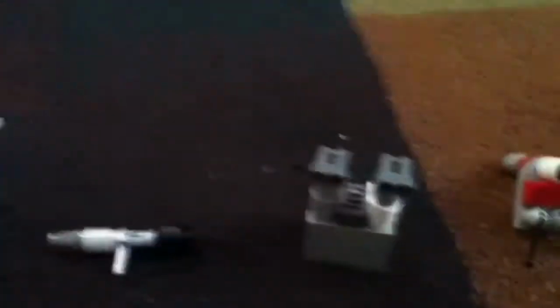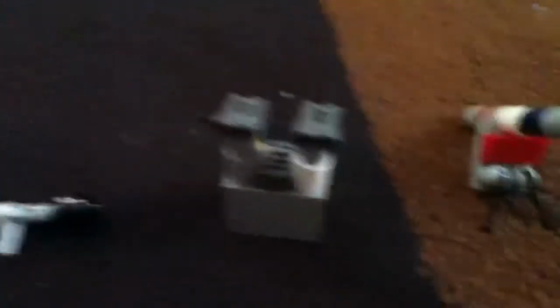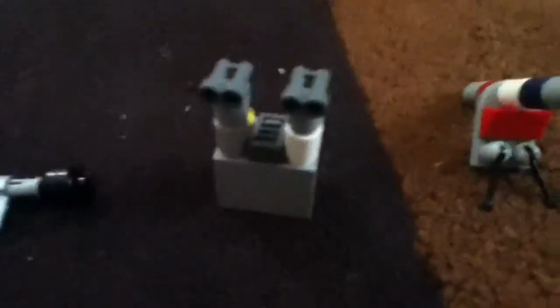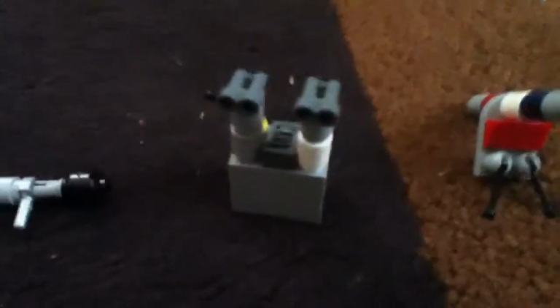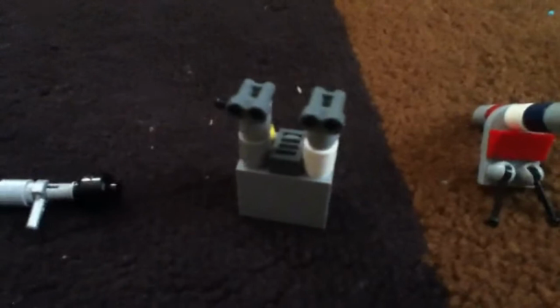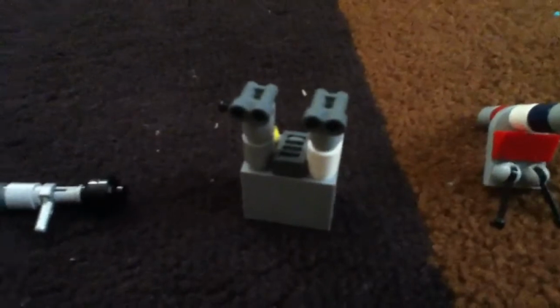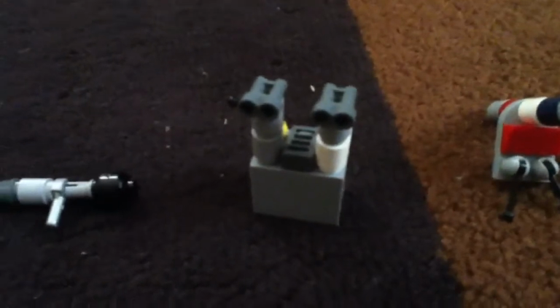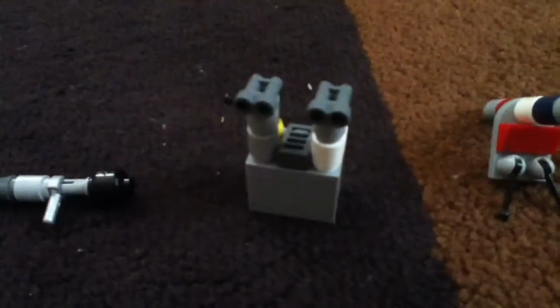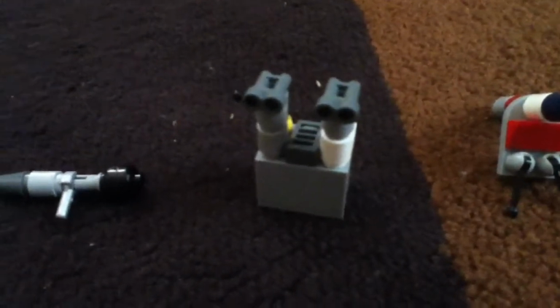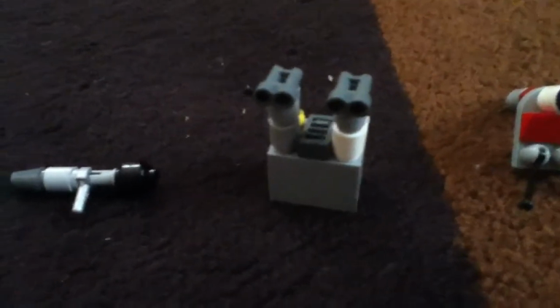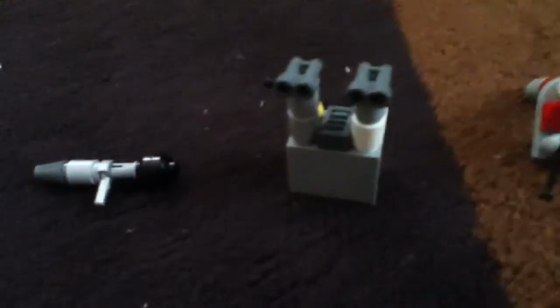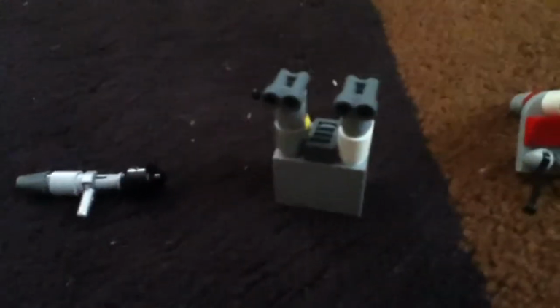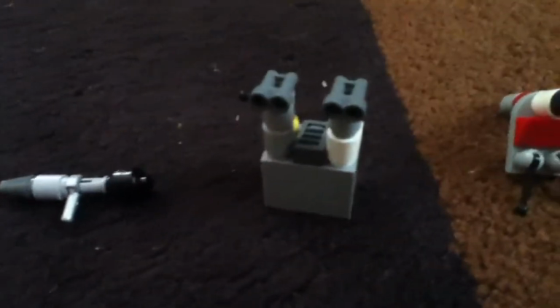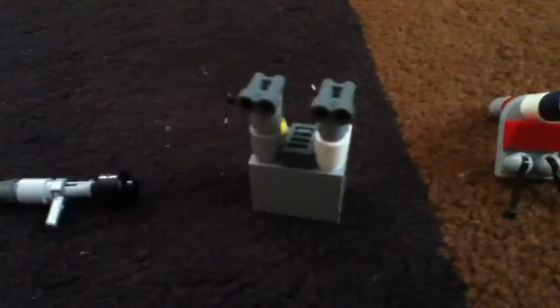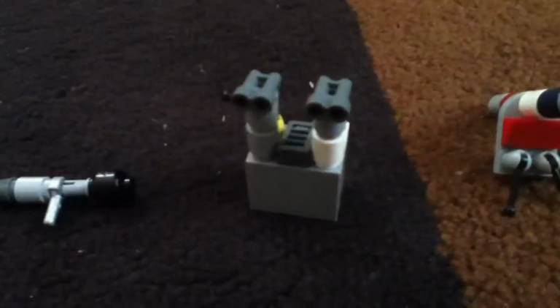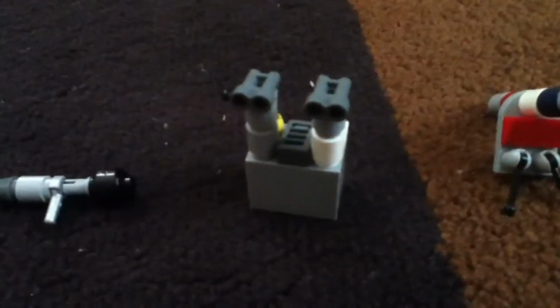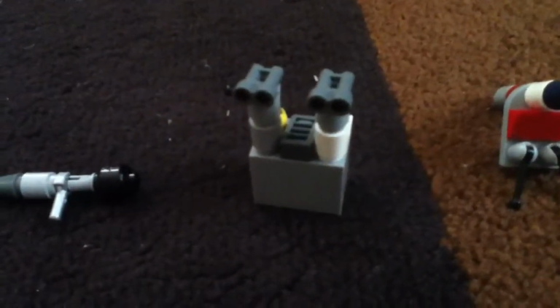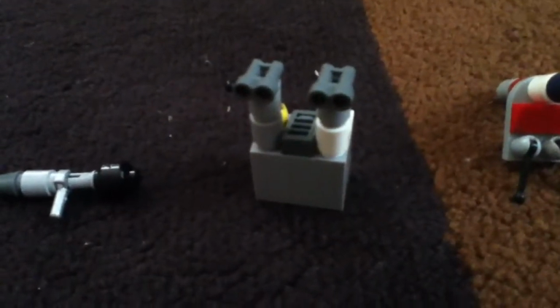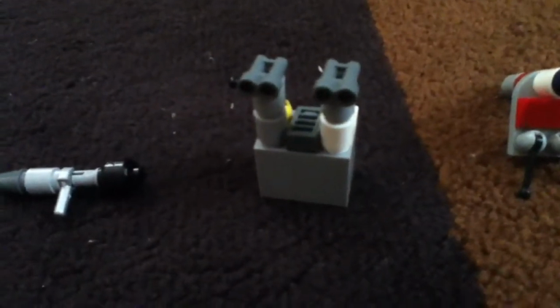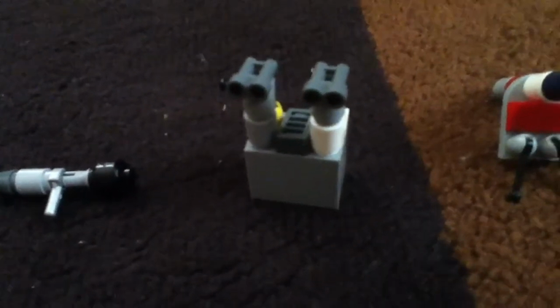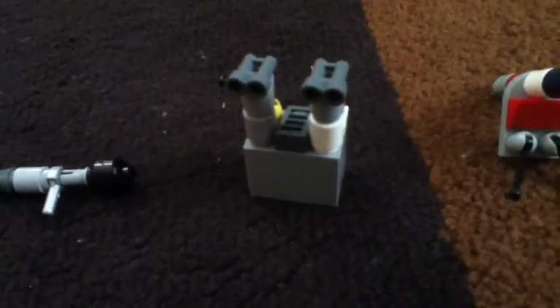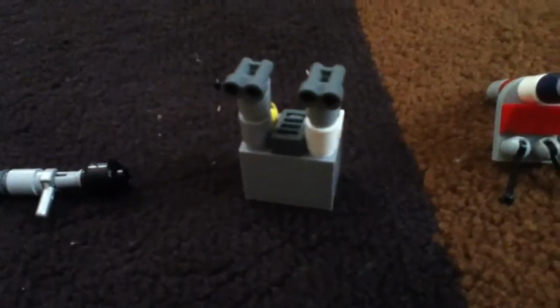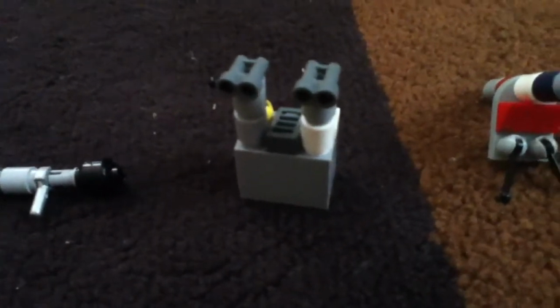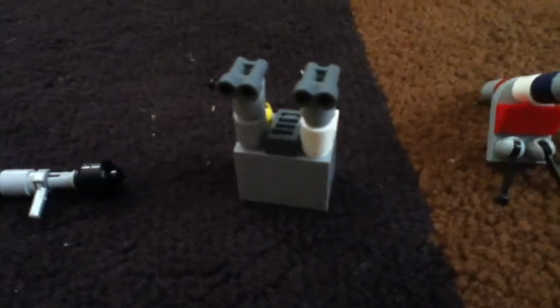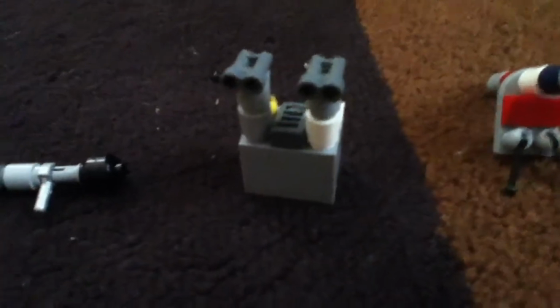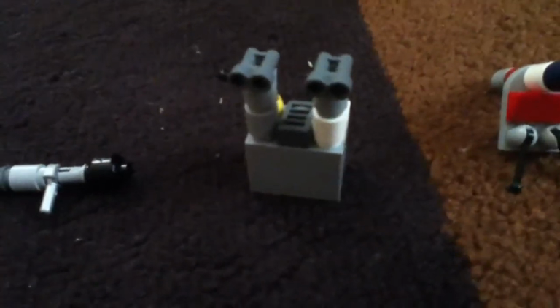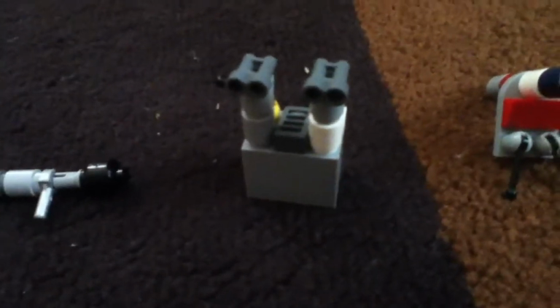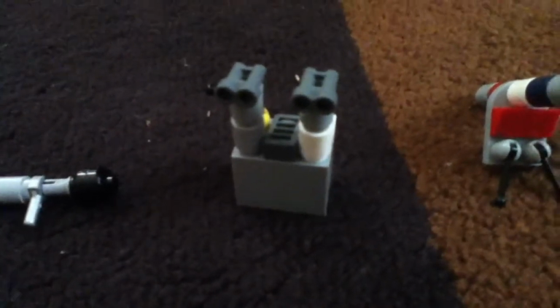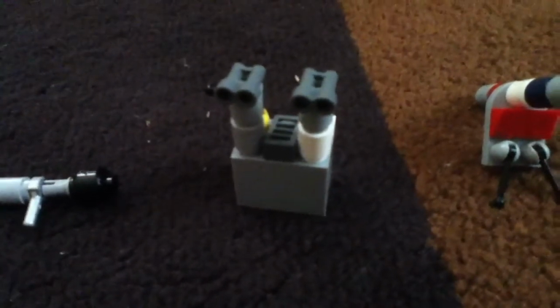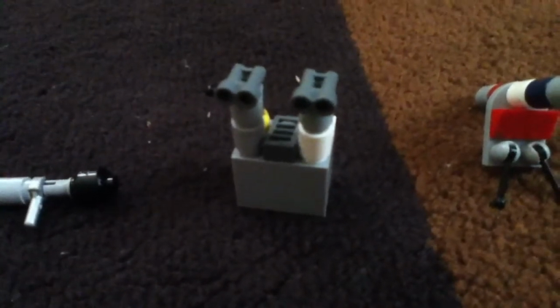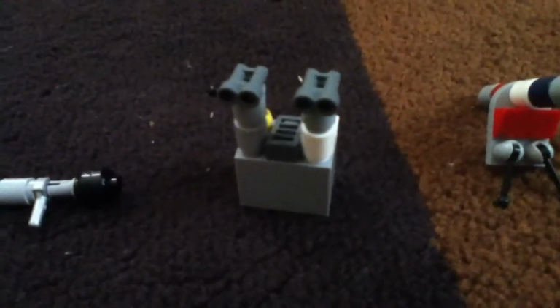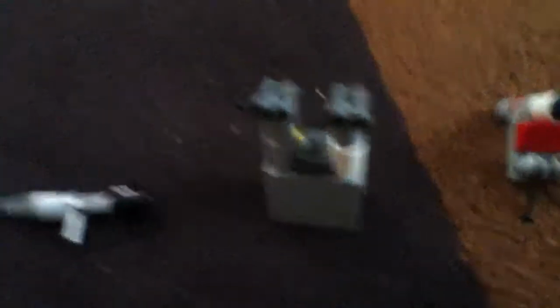I have no idea what this thing is called, but the Germans used it during World War II for sightseeing, I think. I don't know.